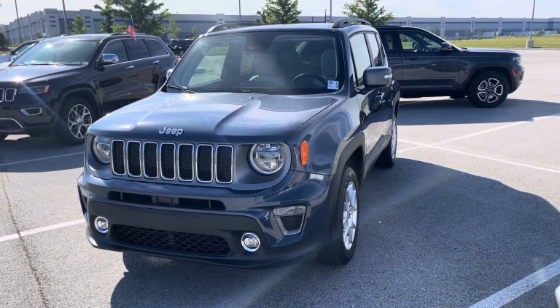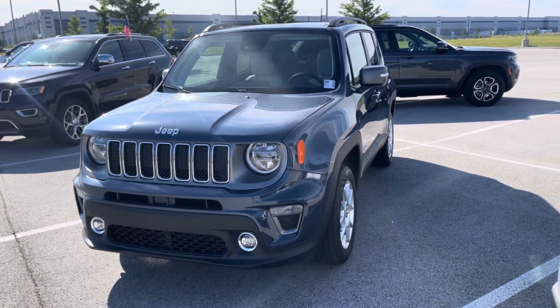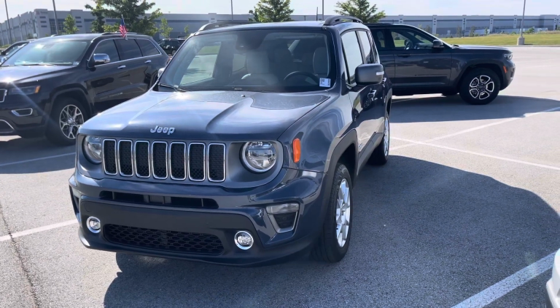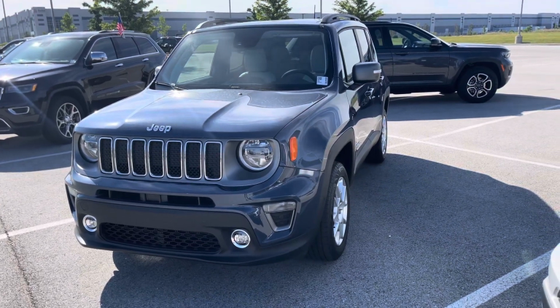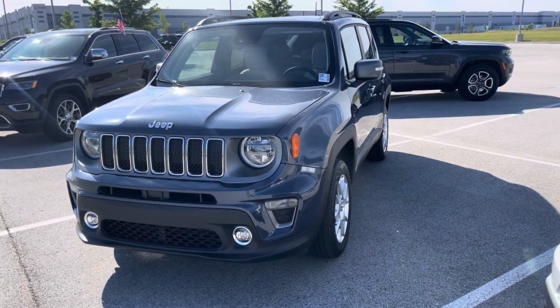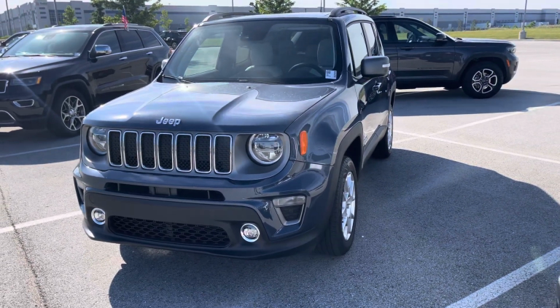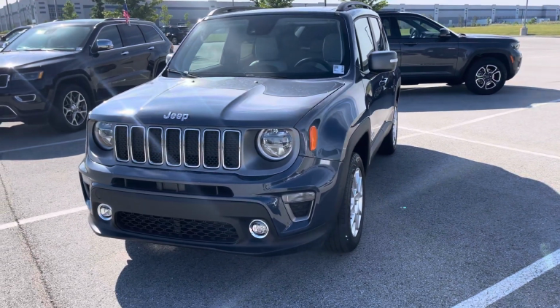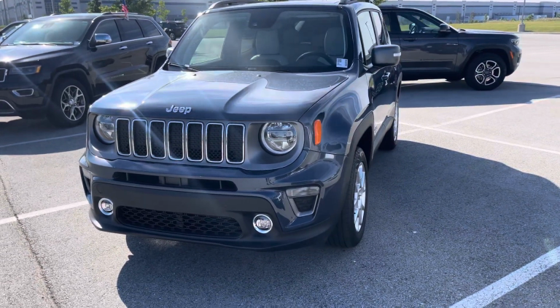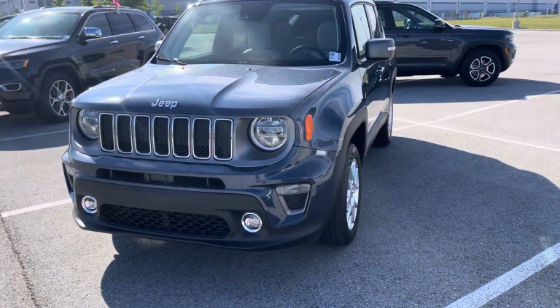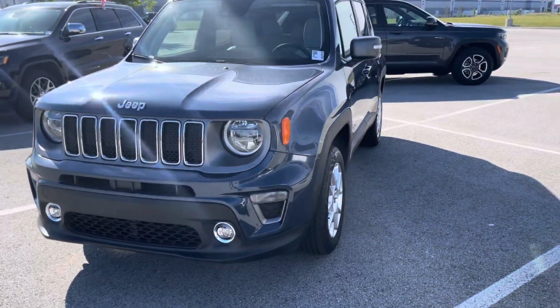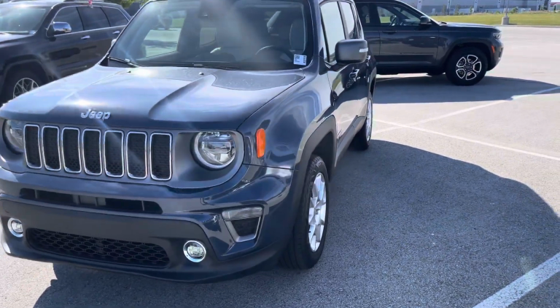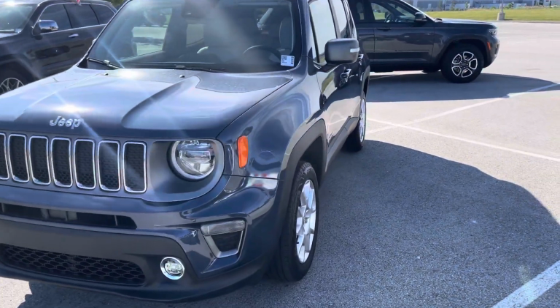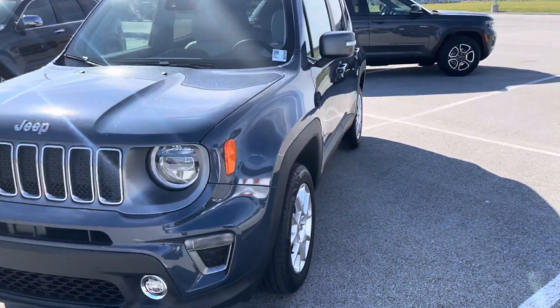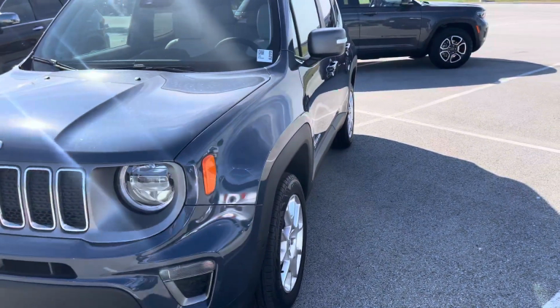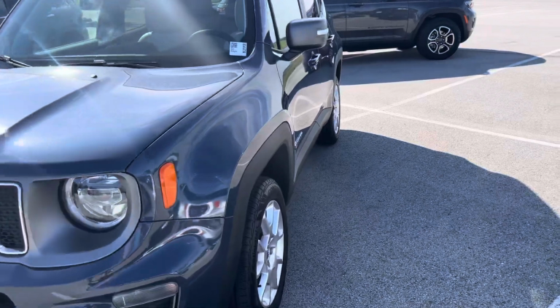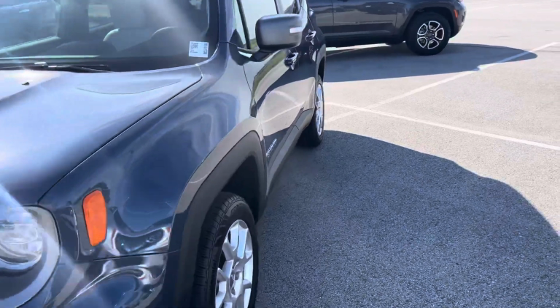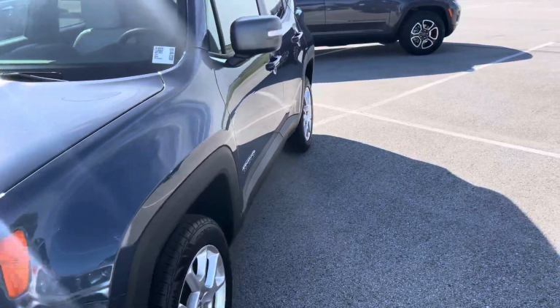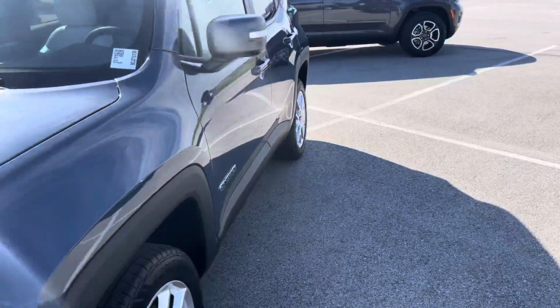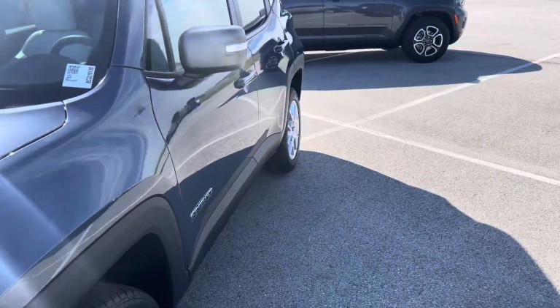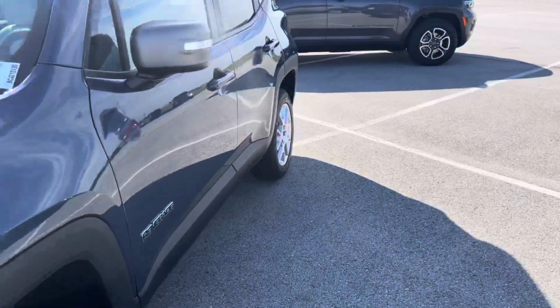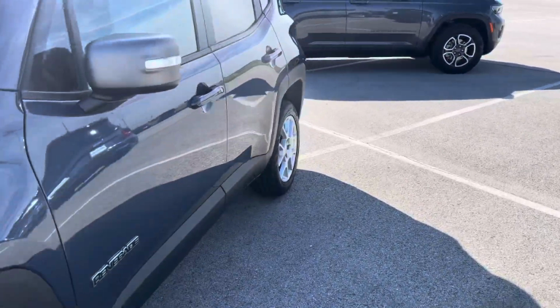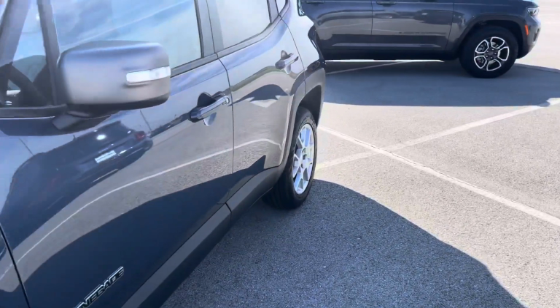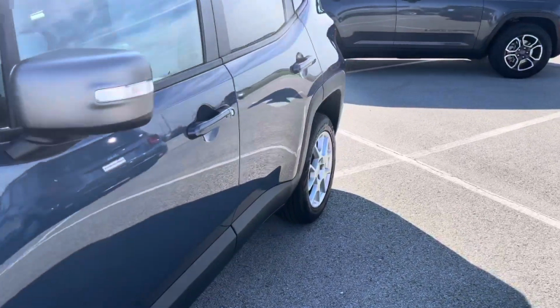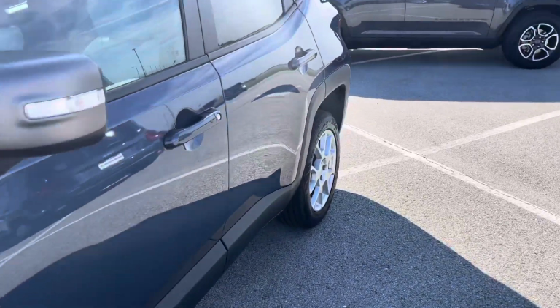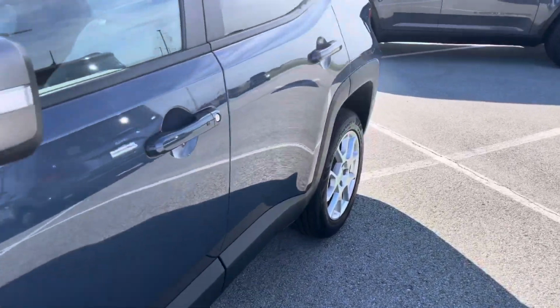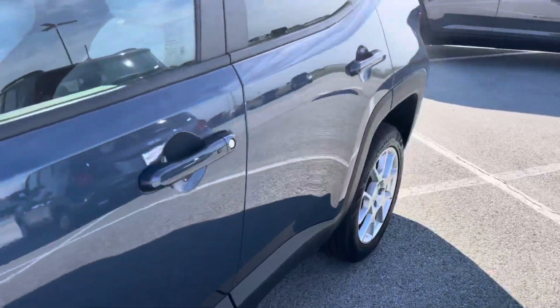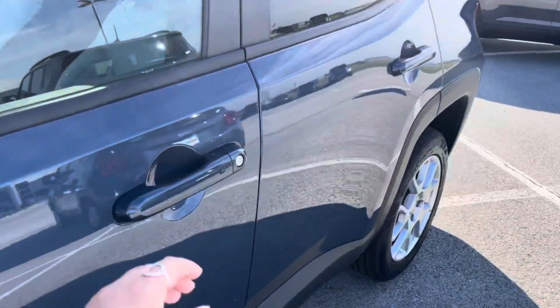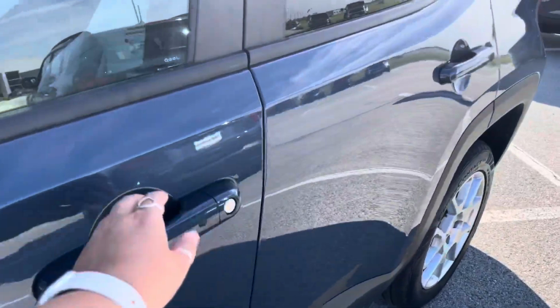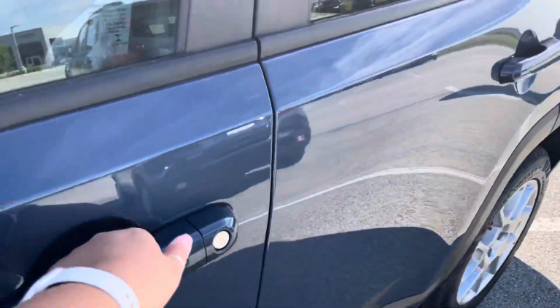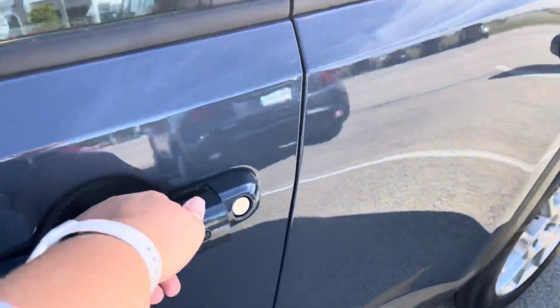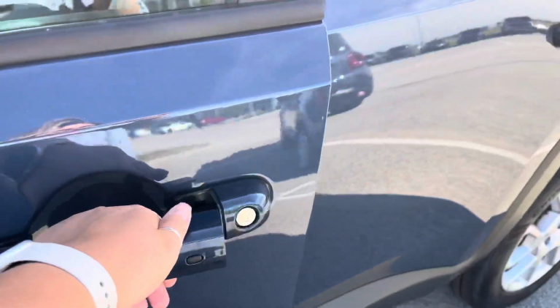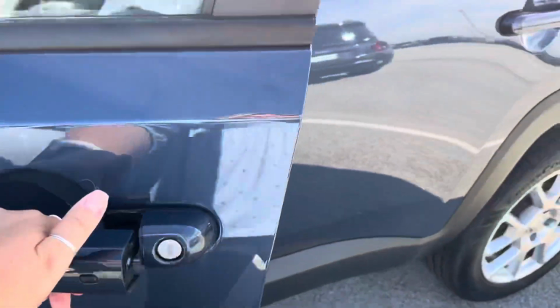This is the 2021 Jeep Renegade Limited trim level. I'll walk around the outside and the inside, starting with the driver's side here. You've got keyless entry.